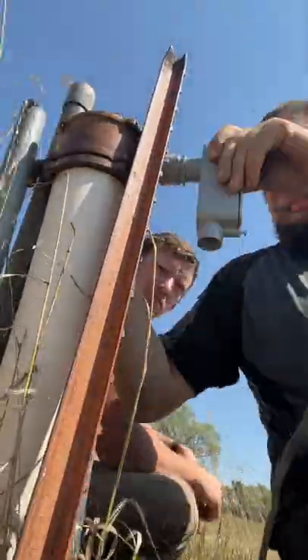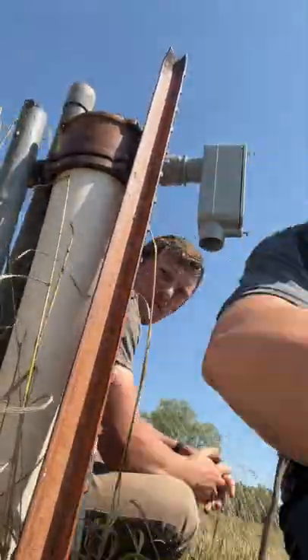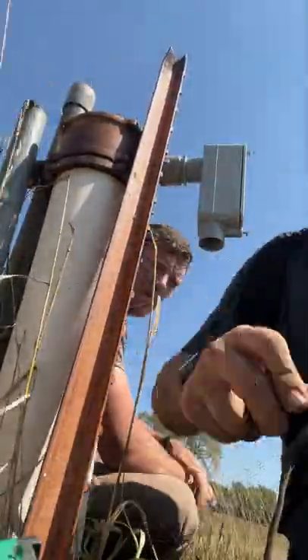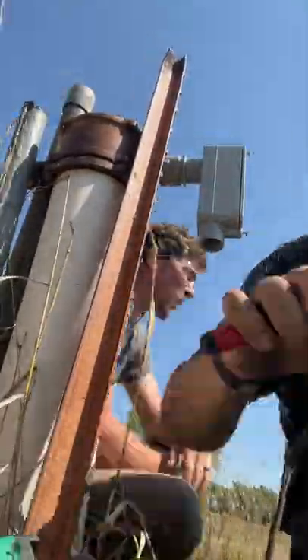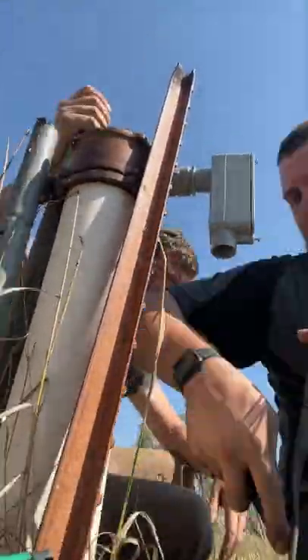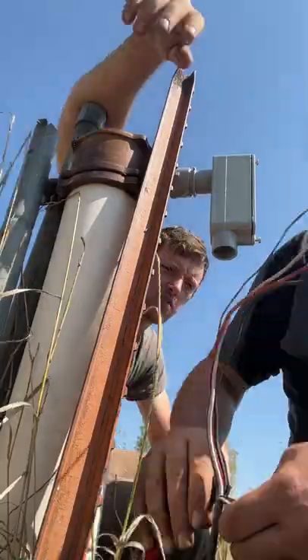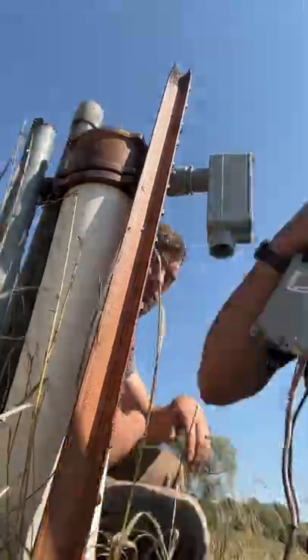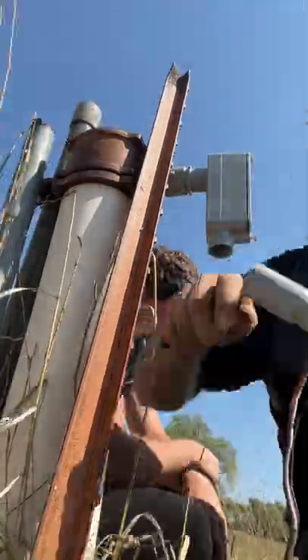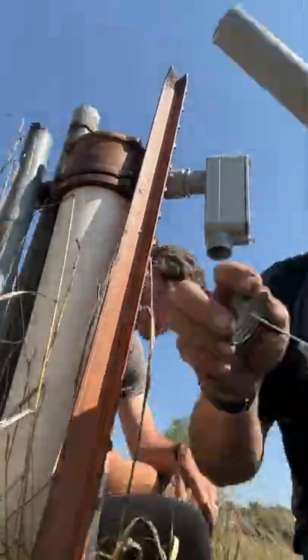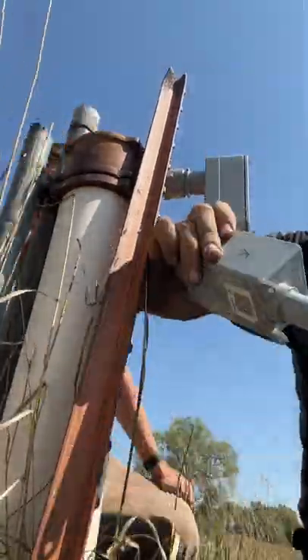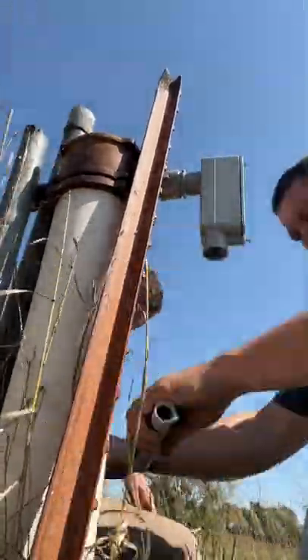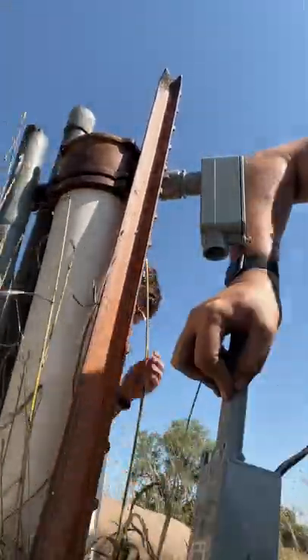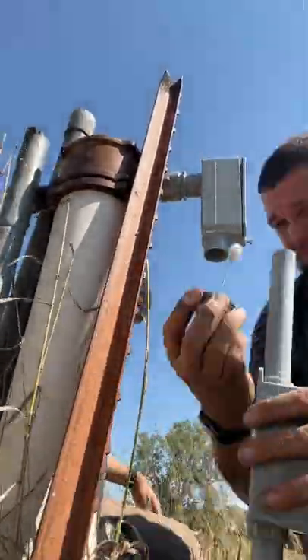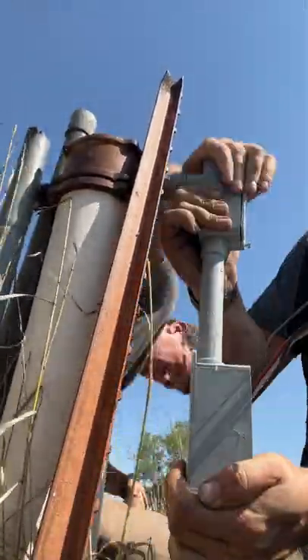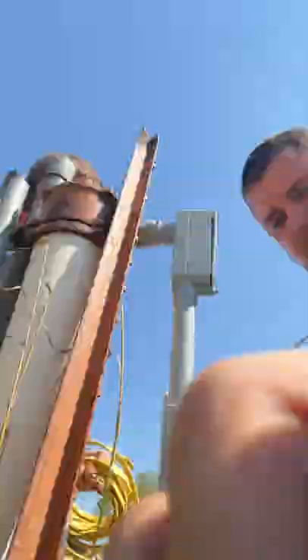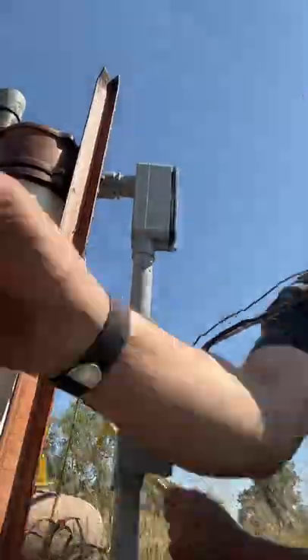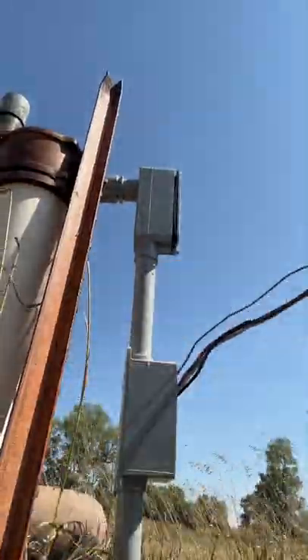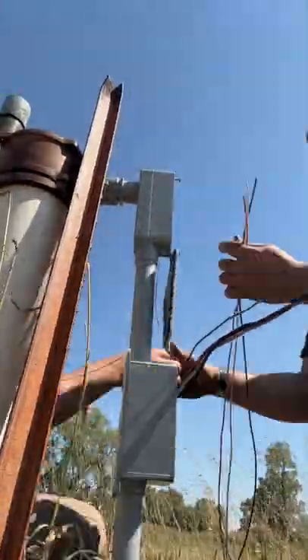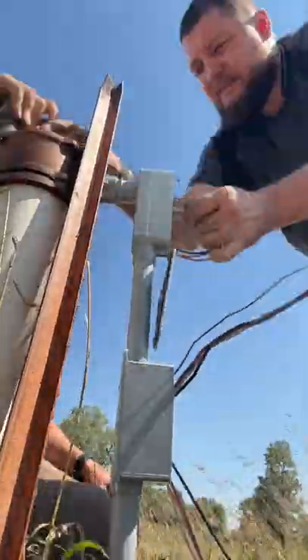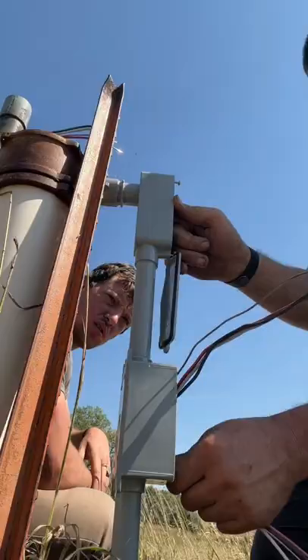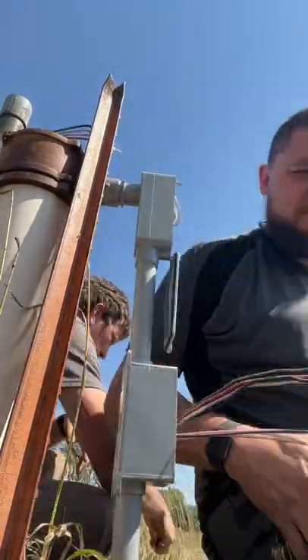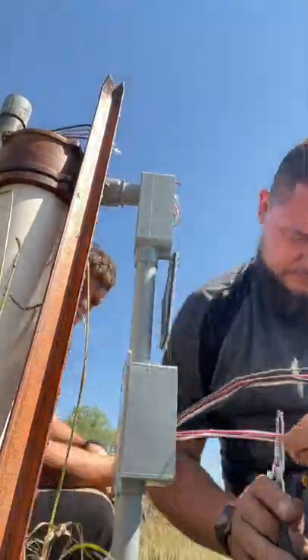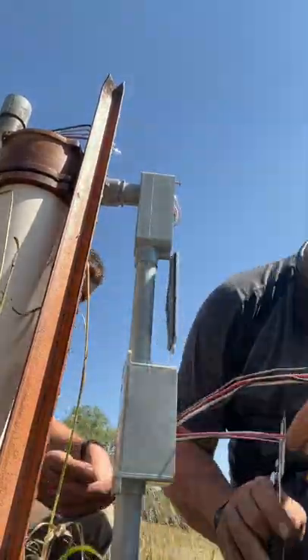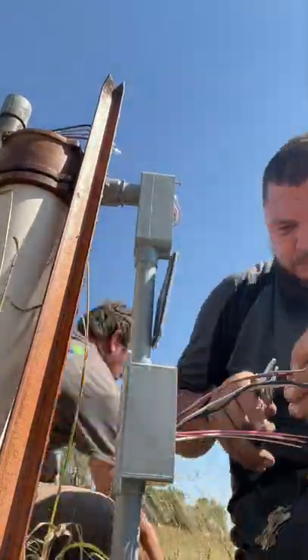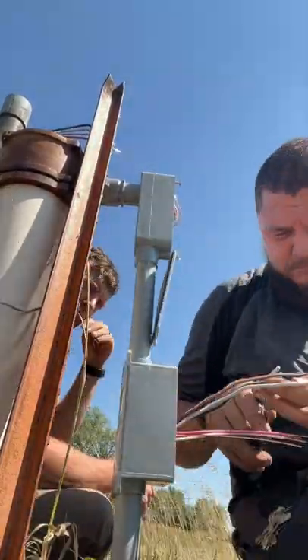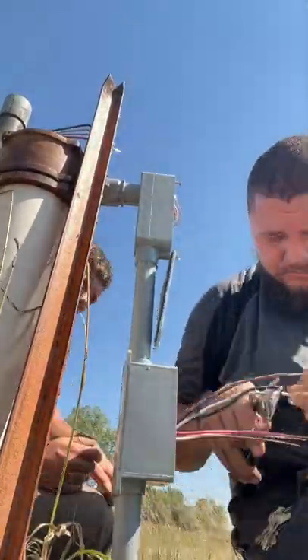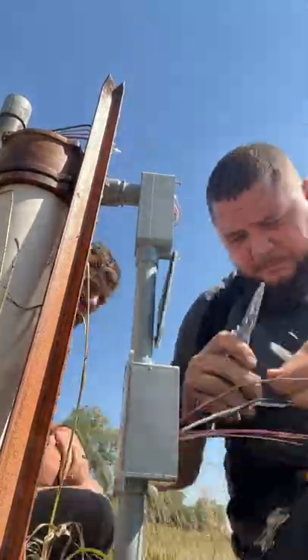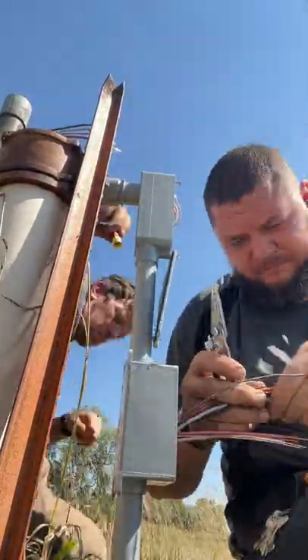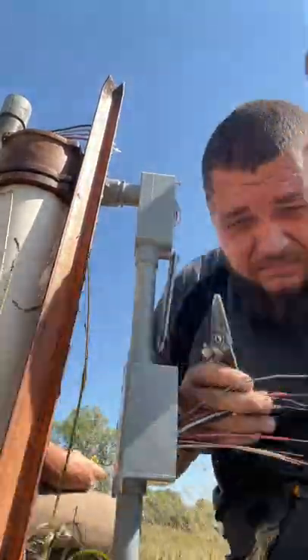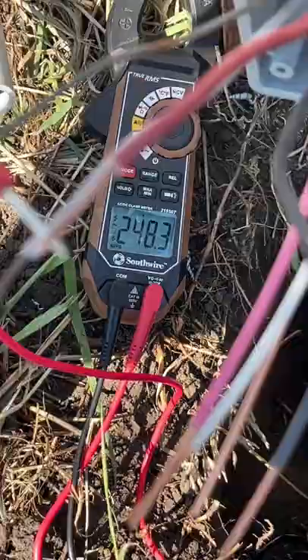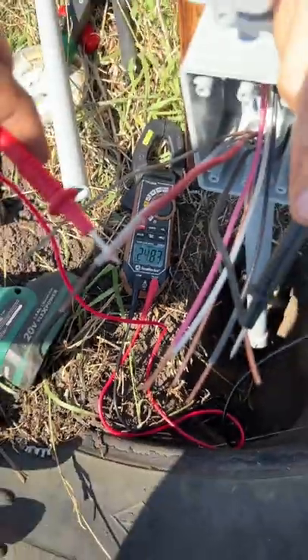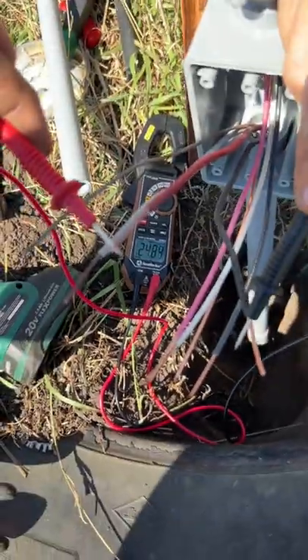The old MC cable had a small break where it connected to the well, which allowed UV light to break down the coating on the wire, which allowed one of the legs of power to short to ground.